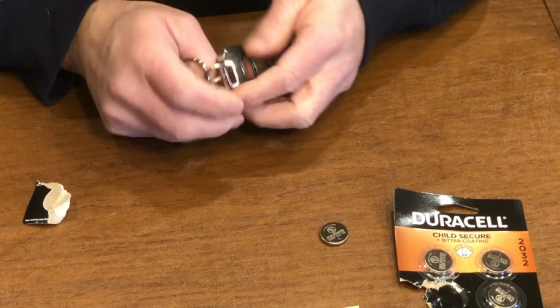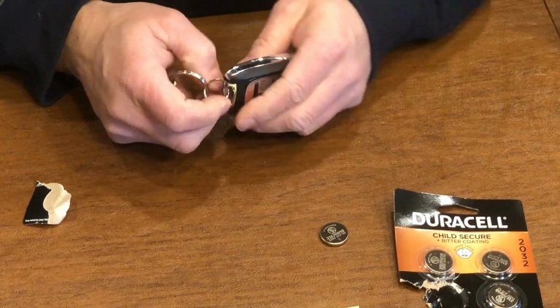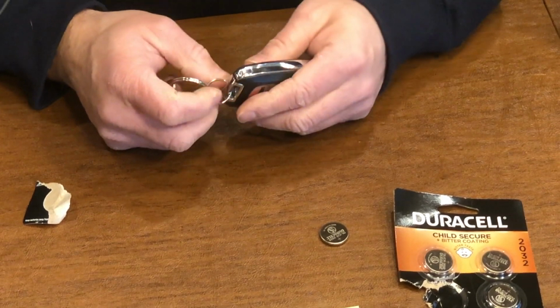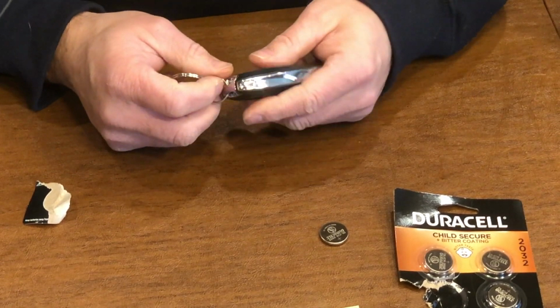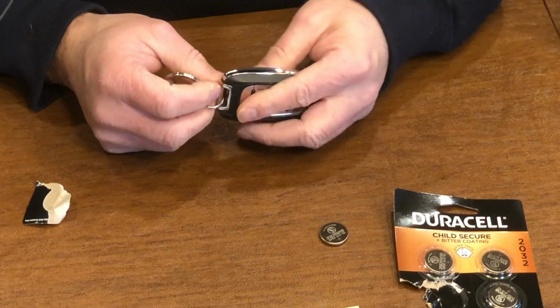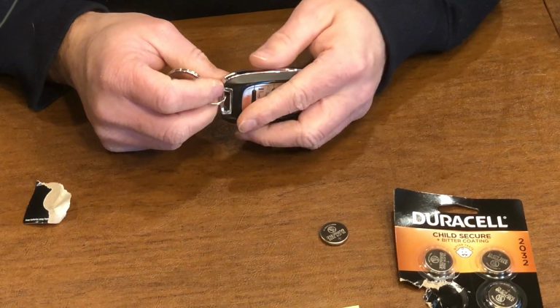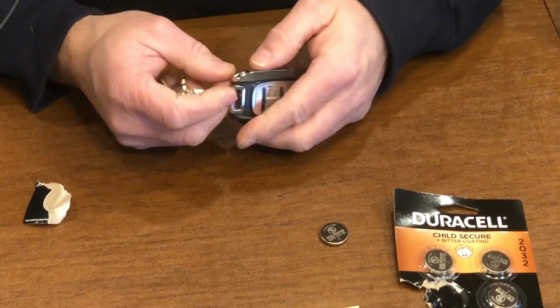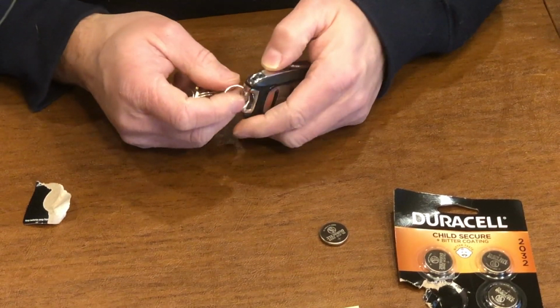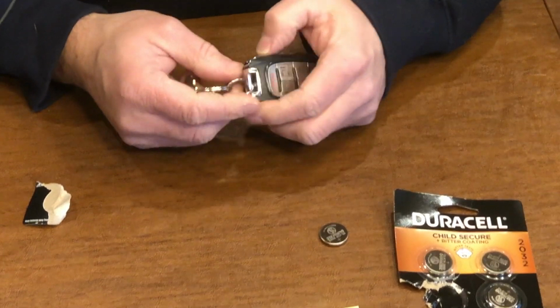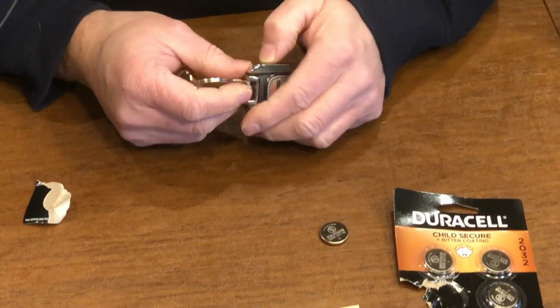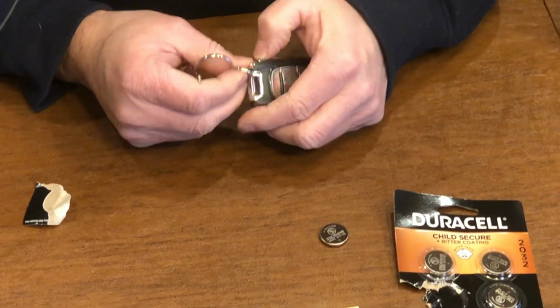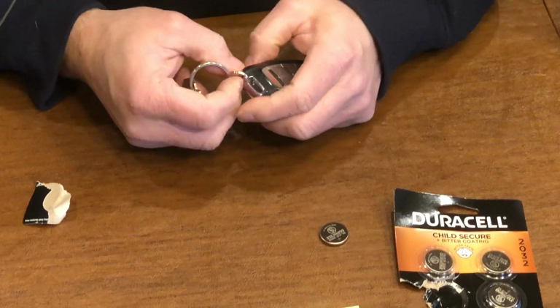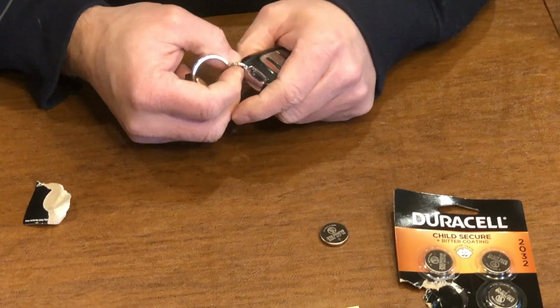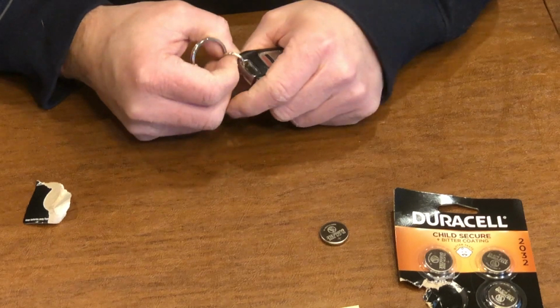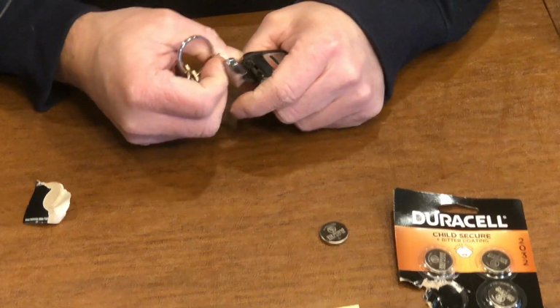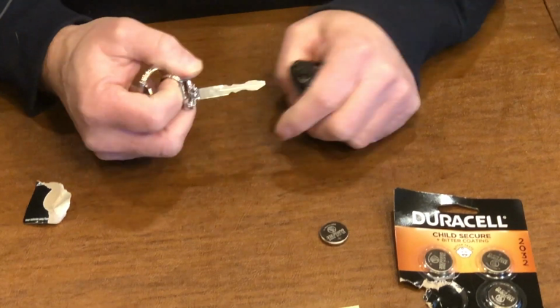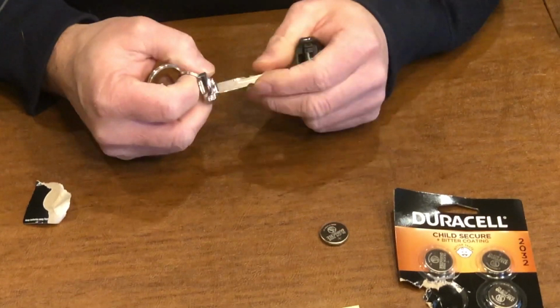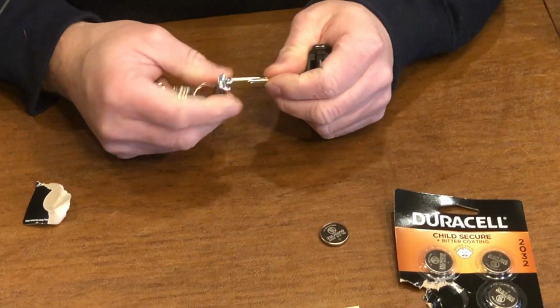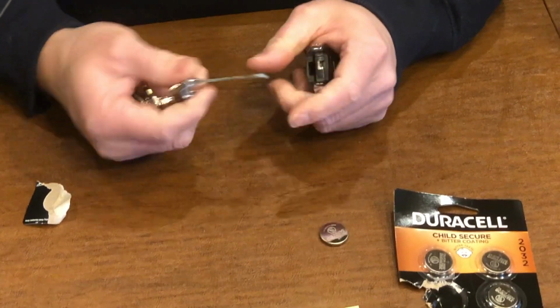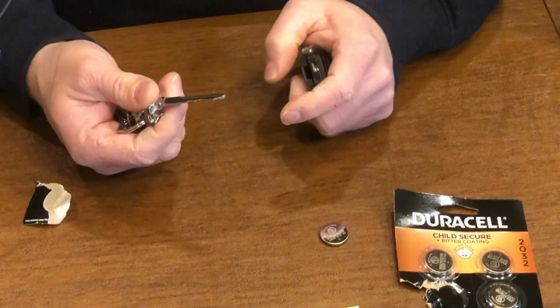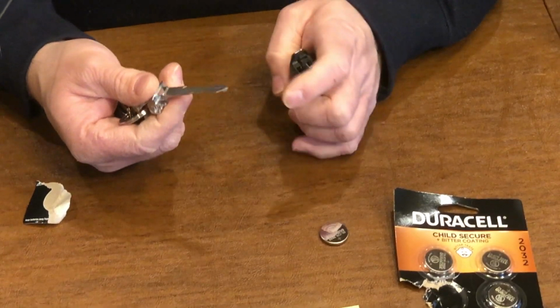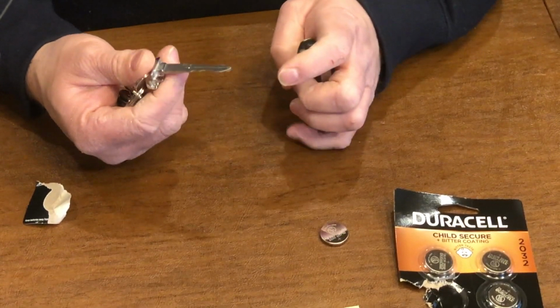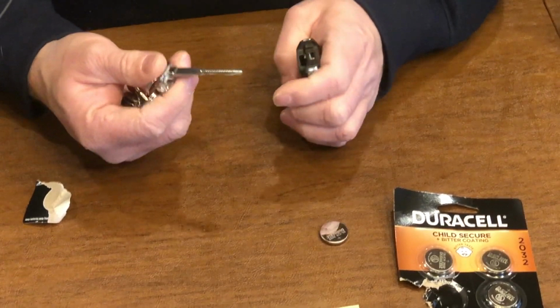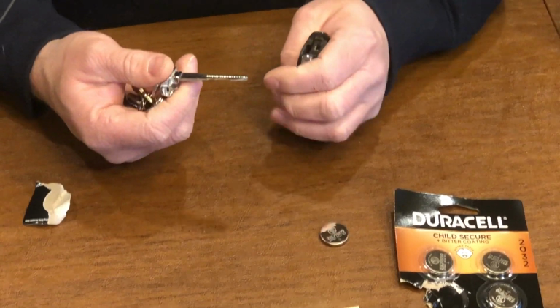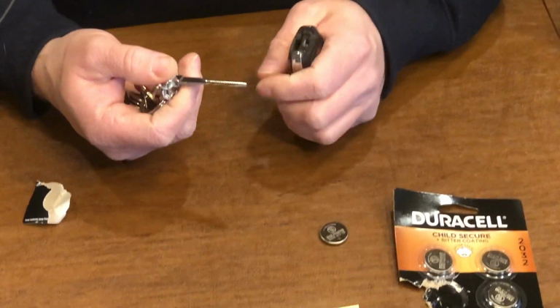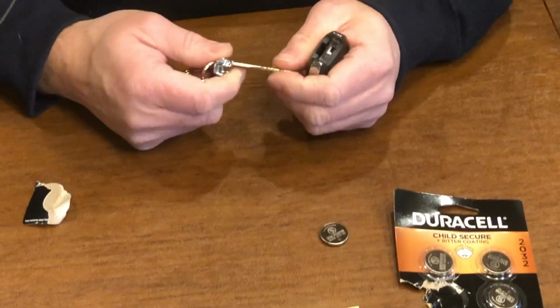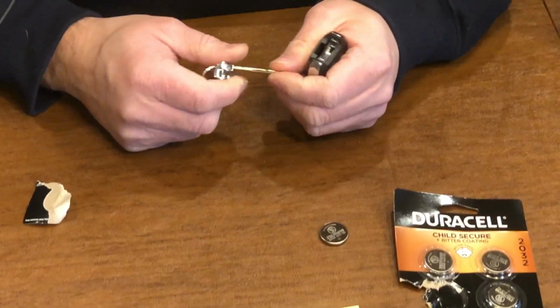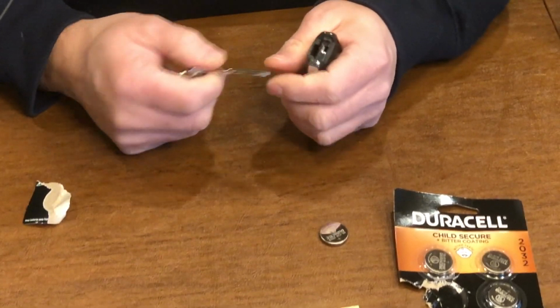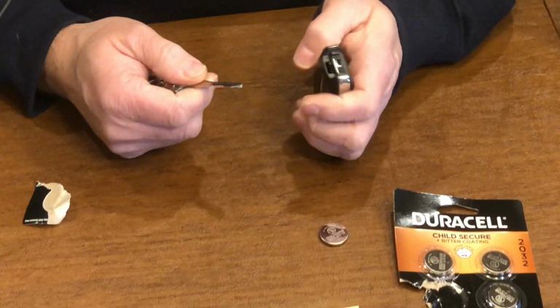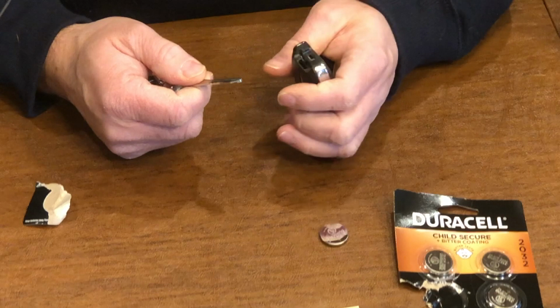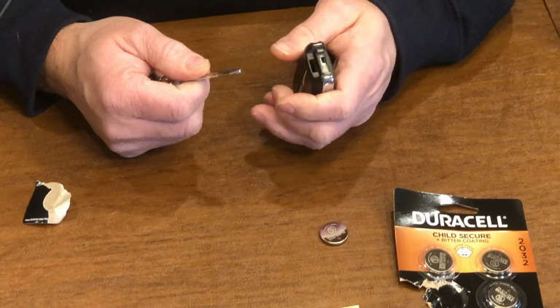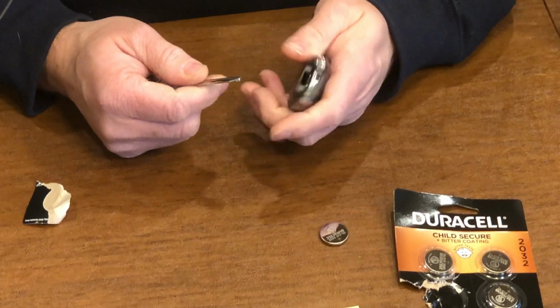So the first thing you need to do is remove the valet key or the security key. This is the key that helps you get into the car when the key fob battery dies.